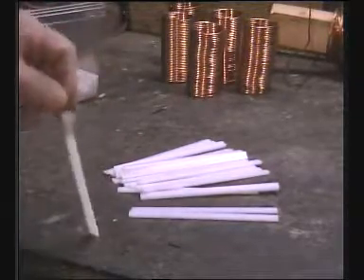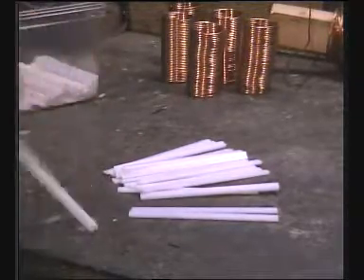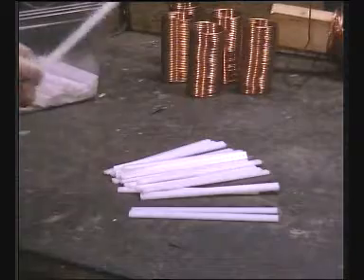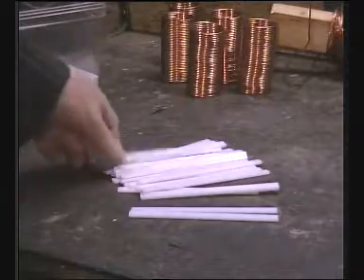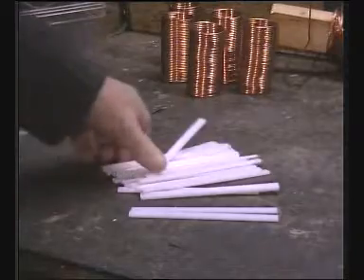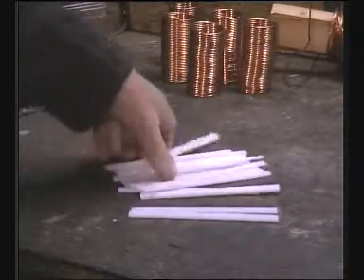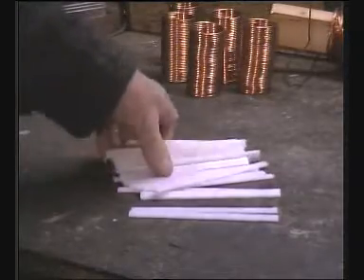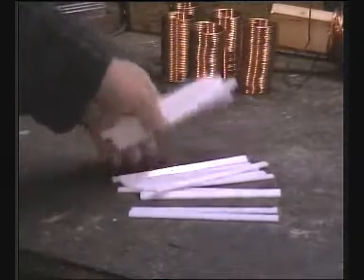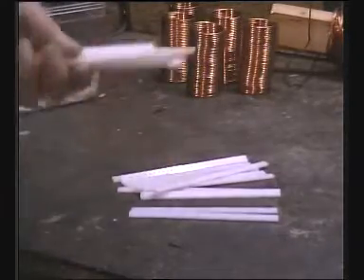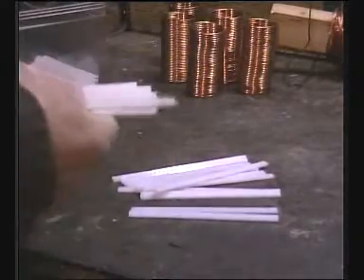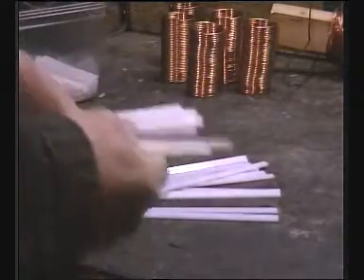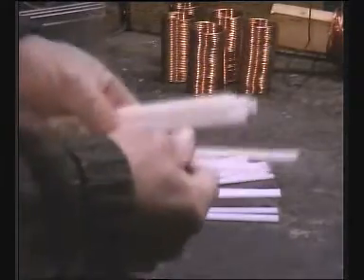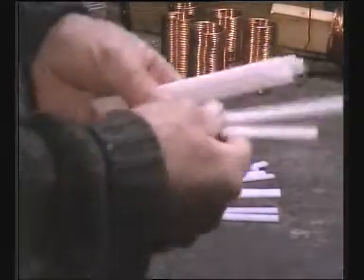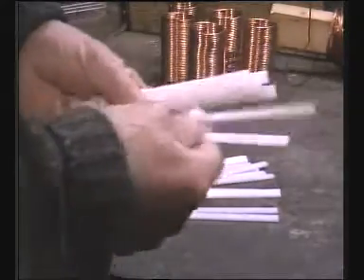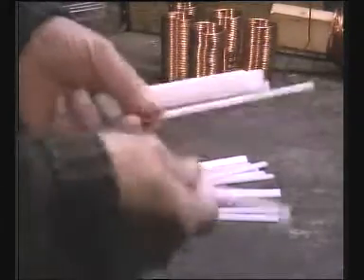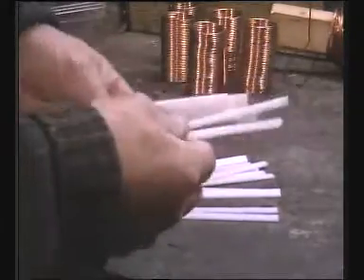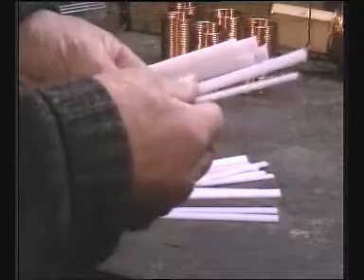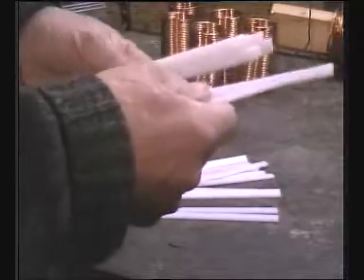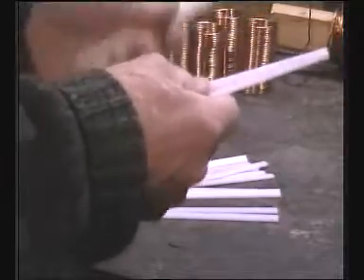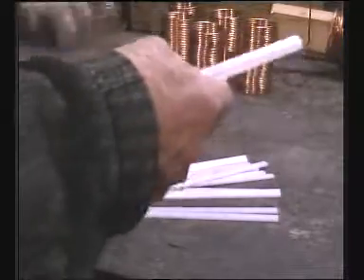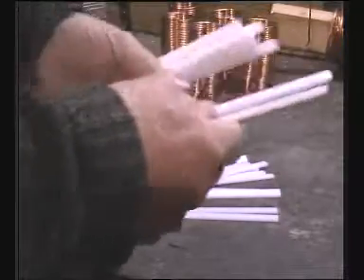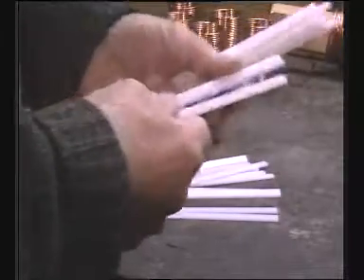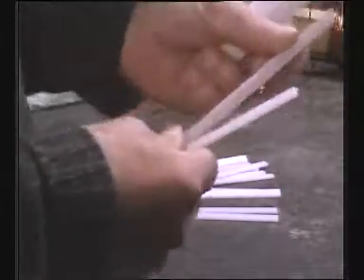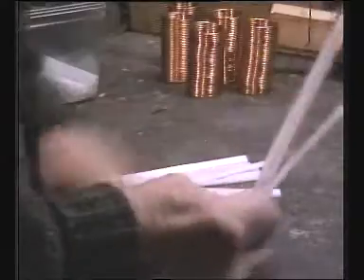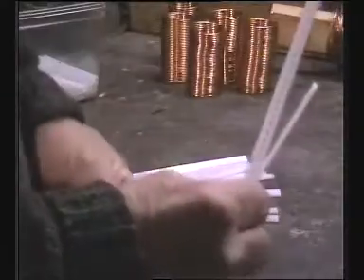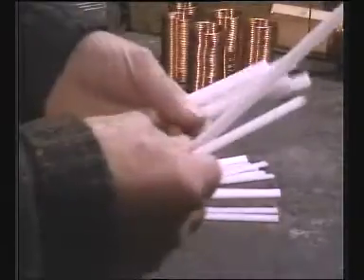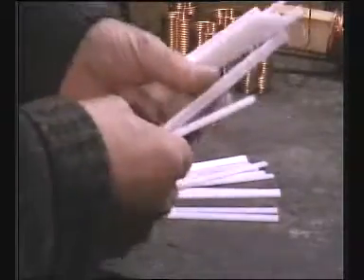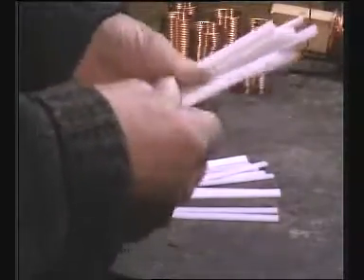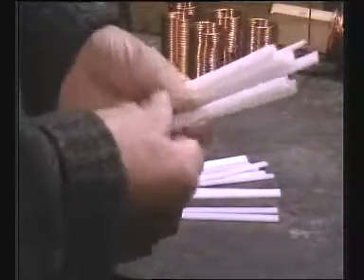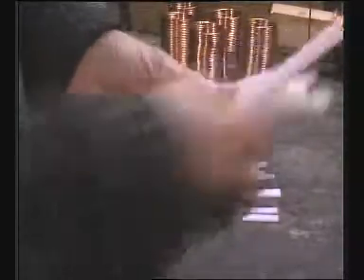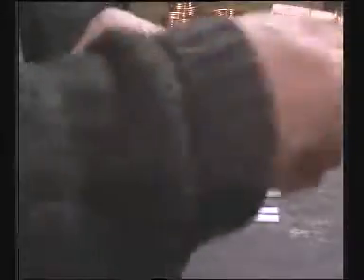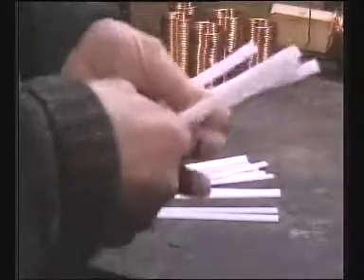Having found a plastic that we think is suitable, I cut these strips up on the bandsaw, setting the fence over about three-eighths of an inch, and then pass the material through a few times.